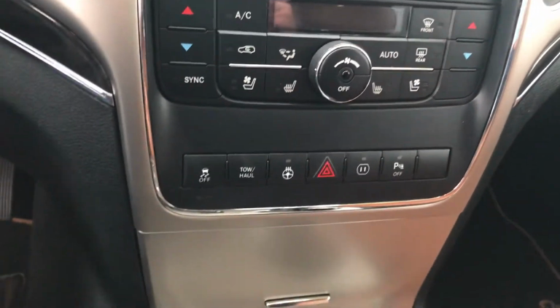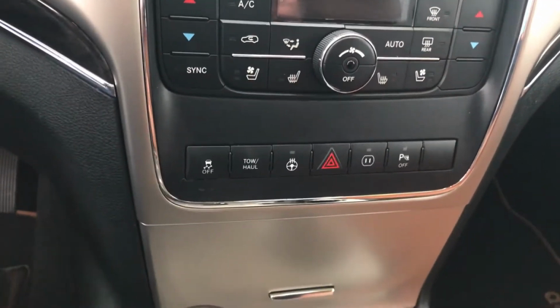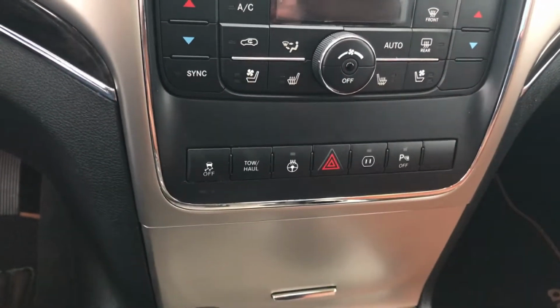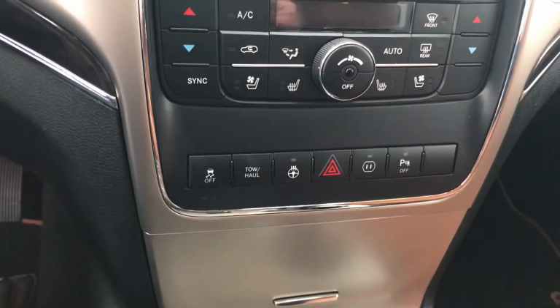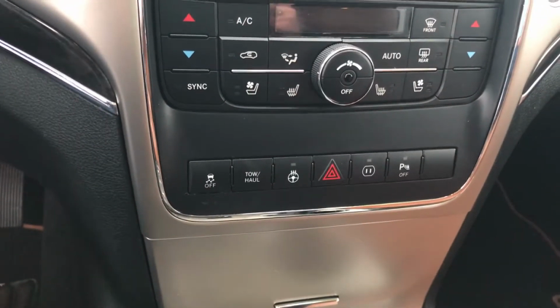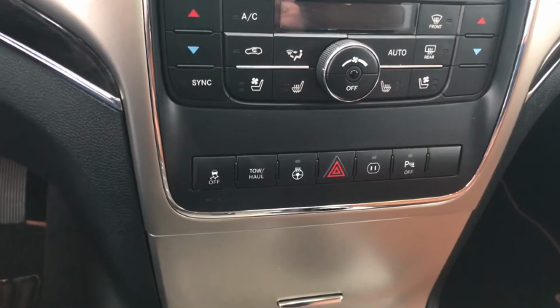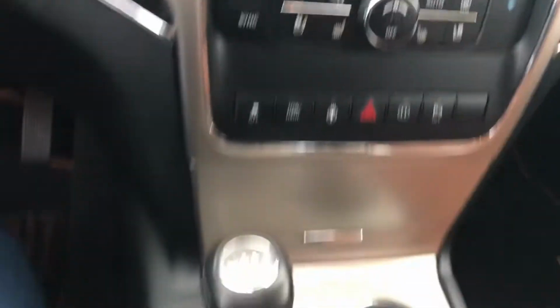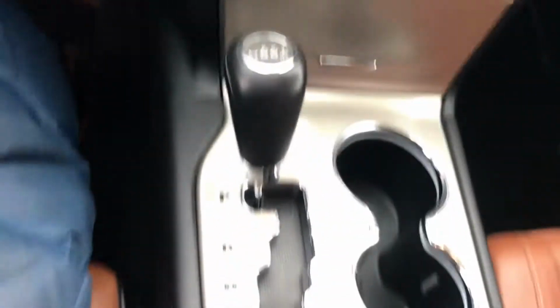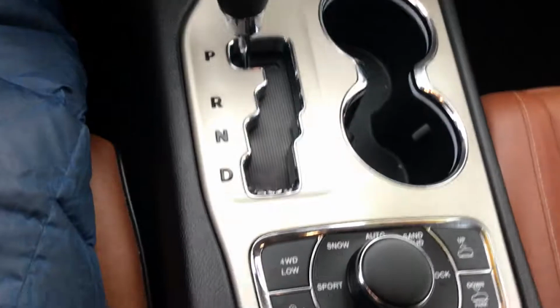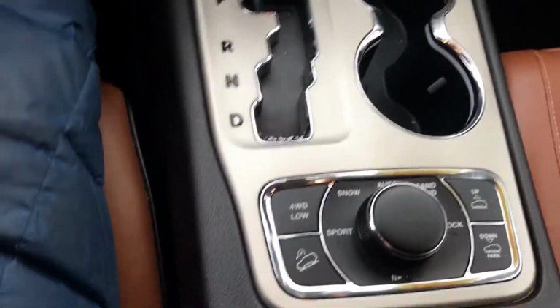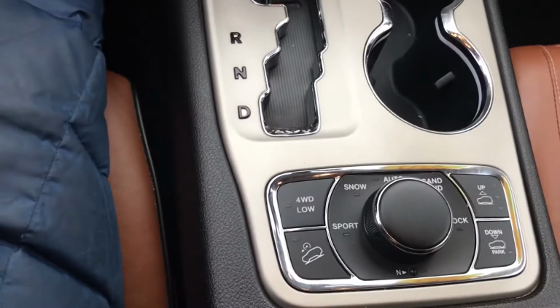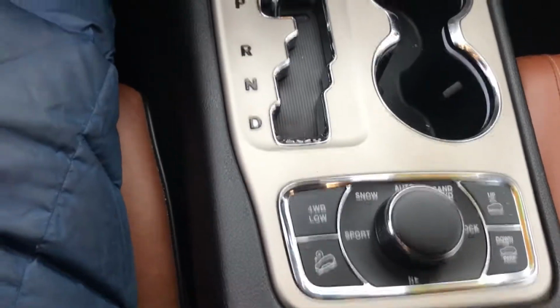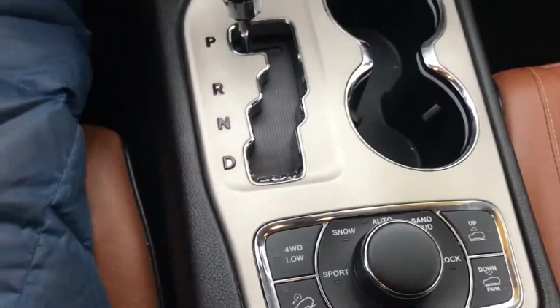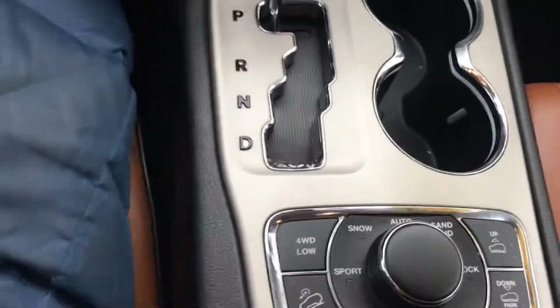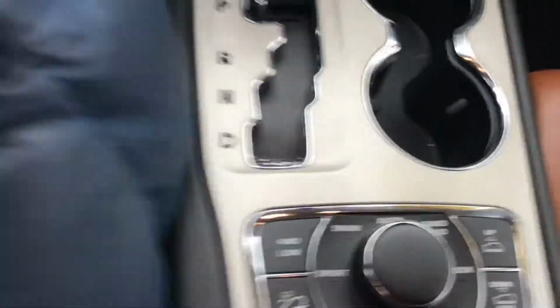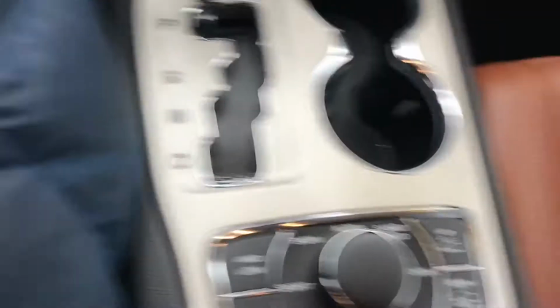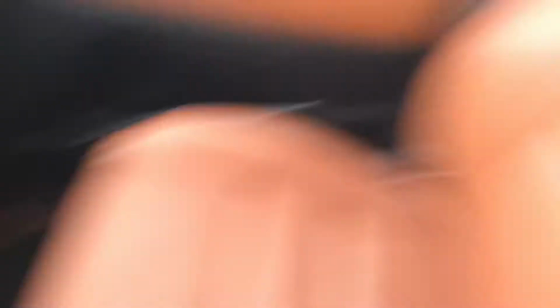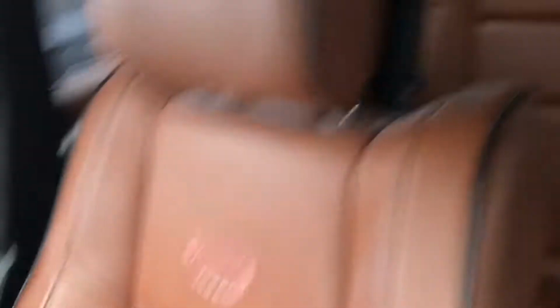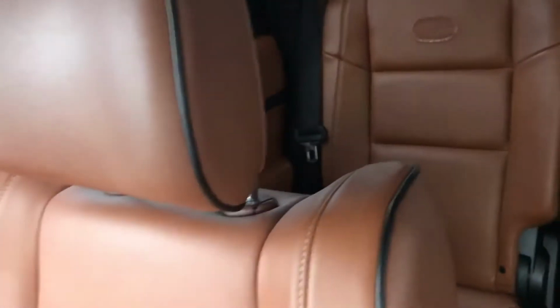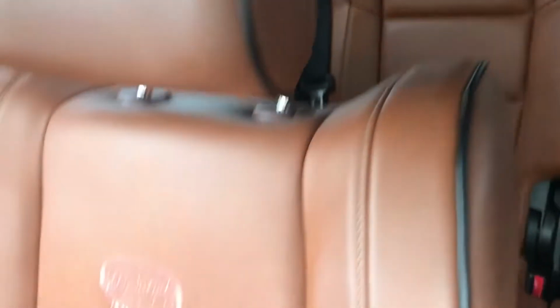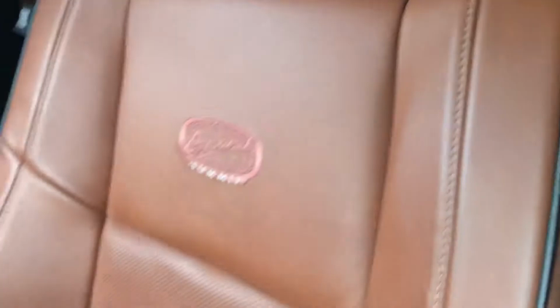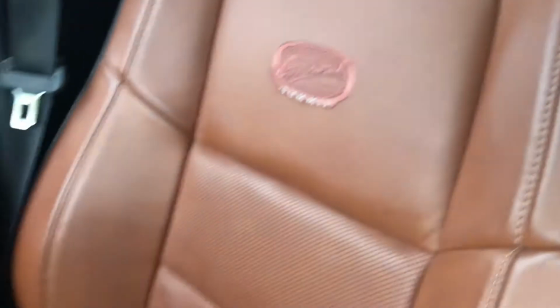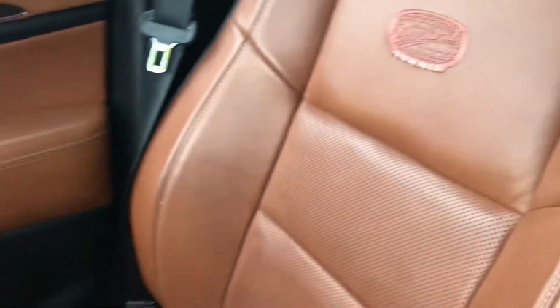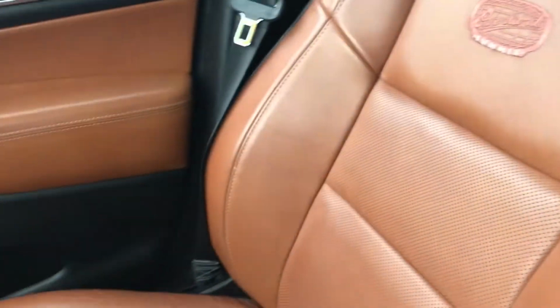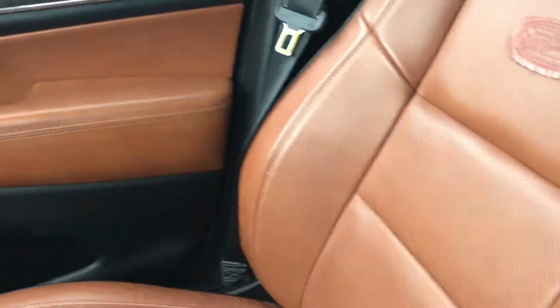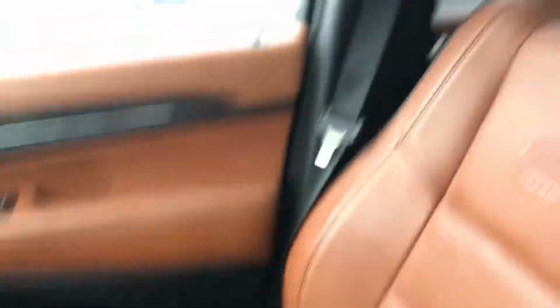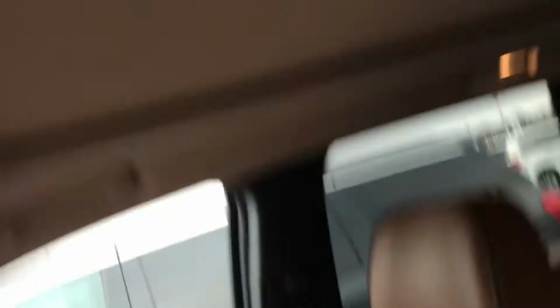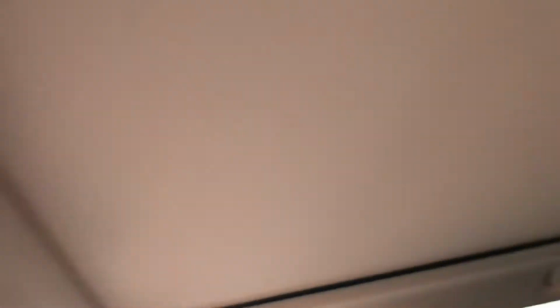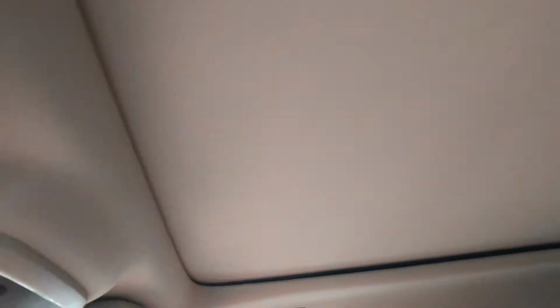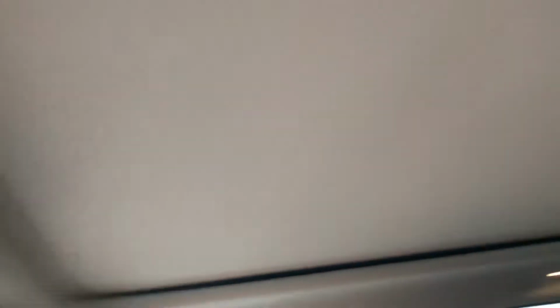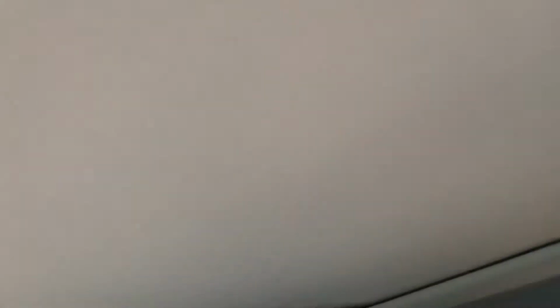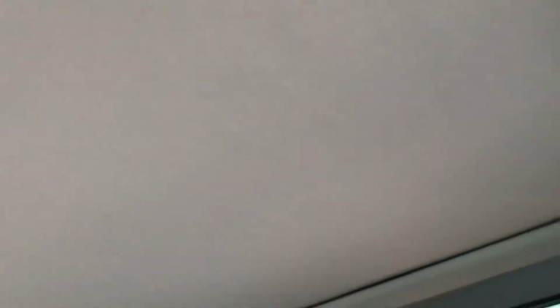You've also got your heated steering wheel, heated and ventilated seats, and your all-wheel drive toggles. Again, really nice interior that runs the length of the vehicle. We also have a full panoramic roof.